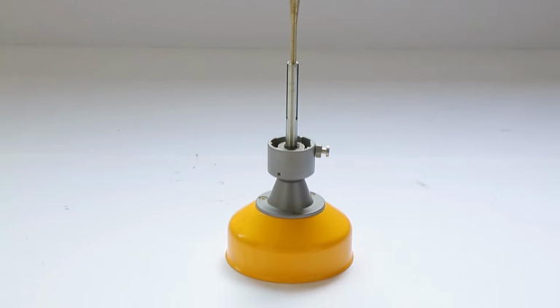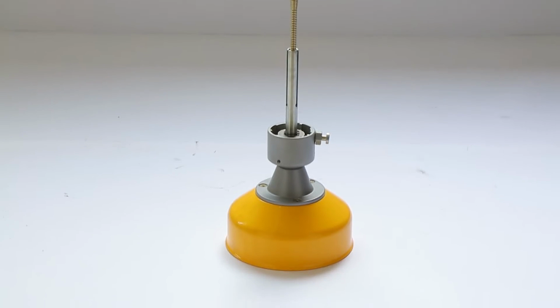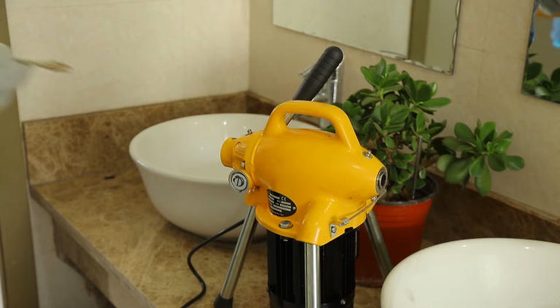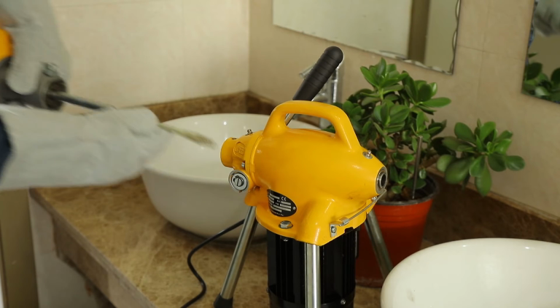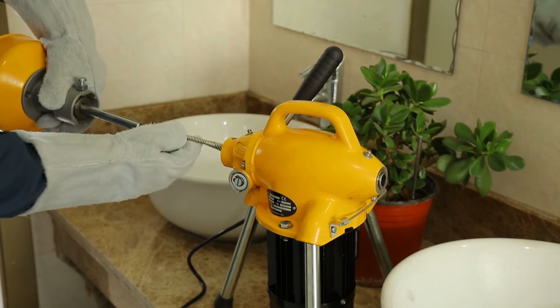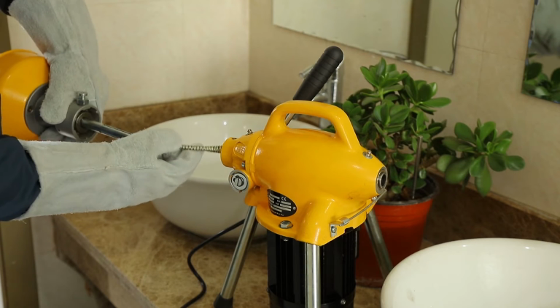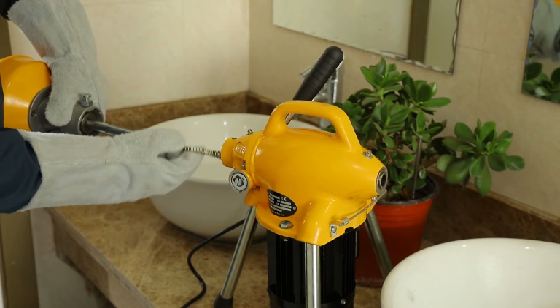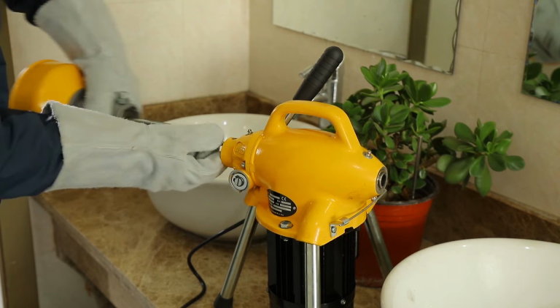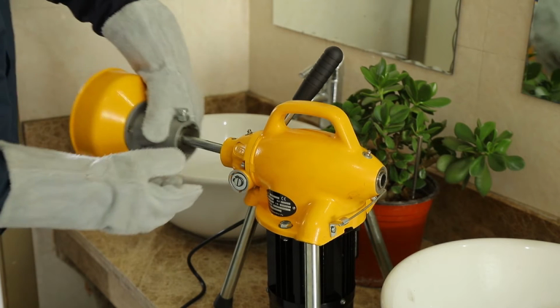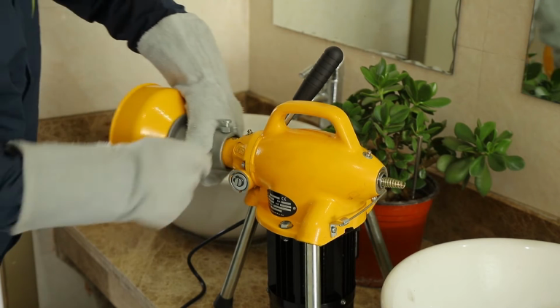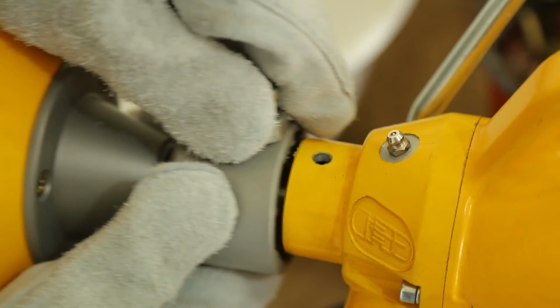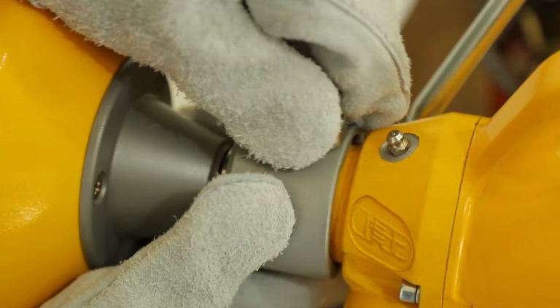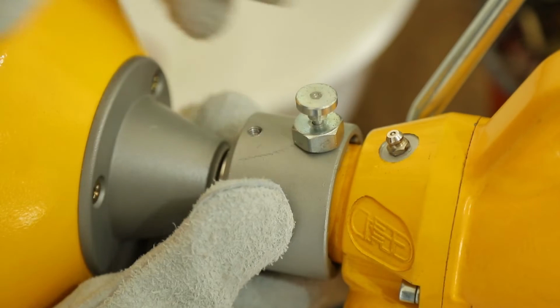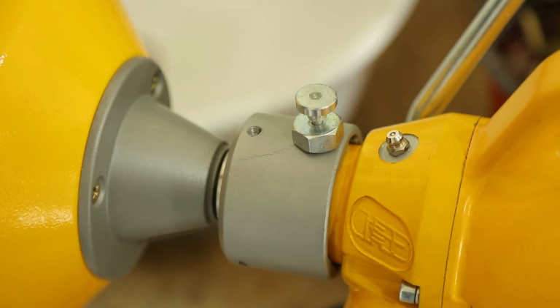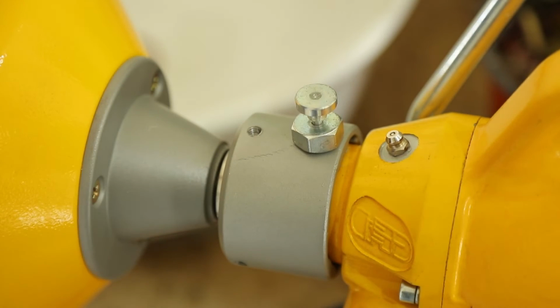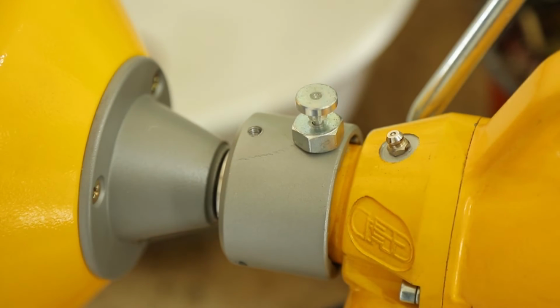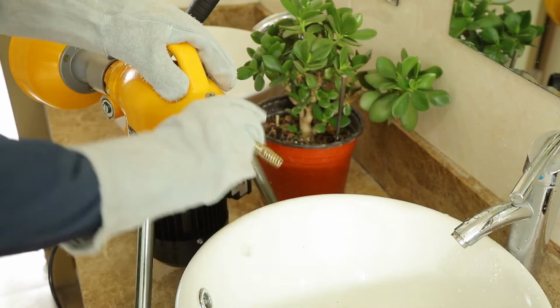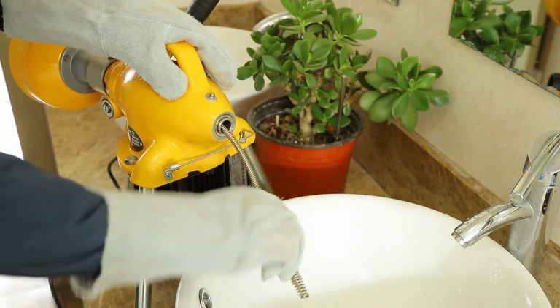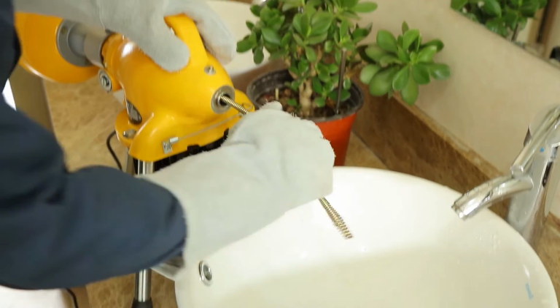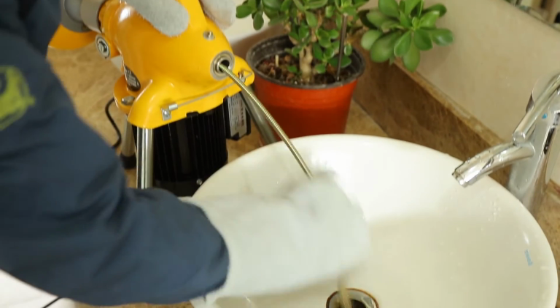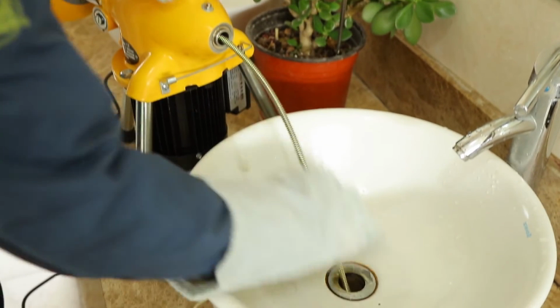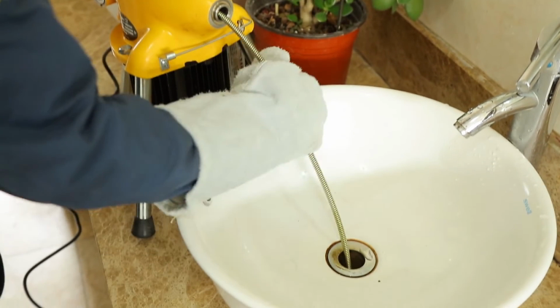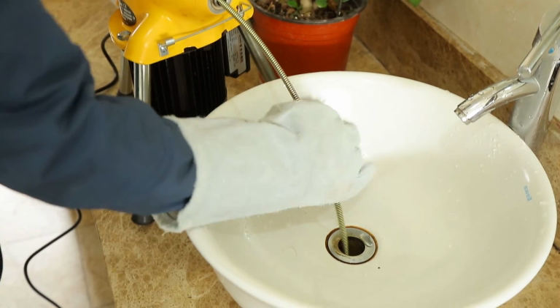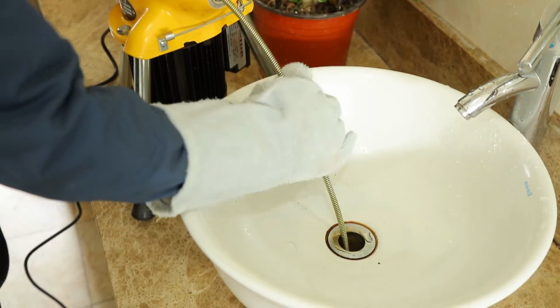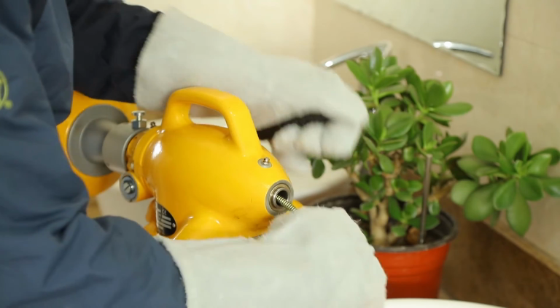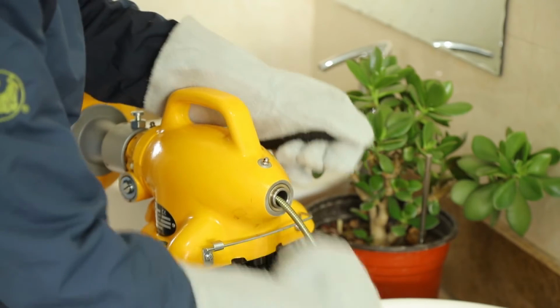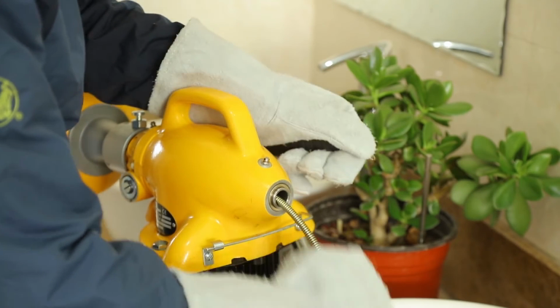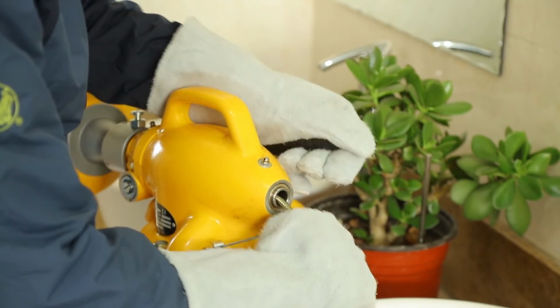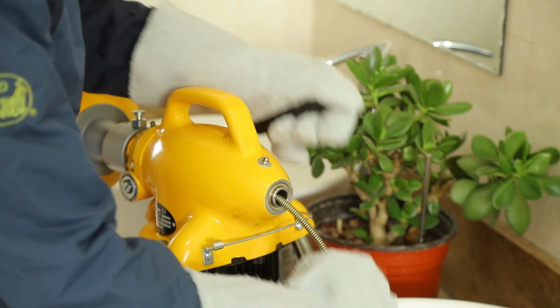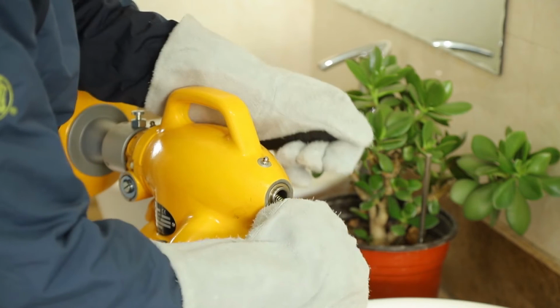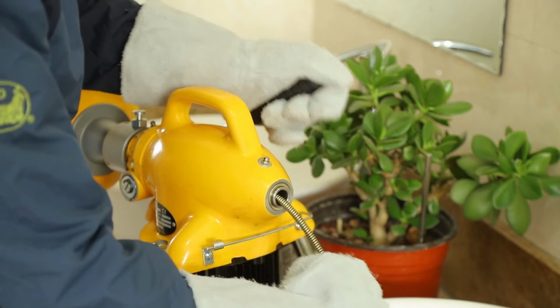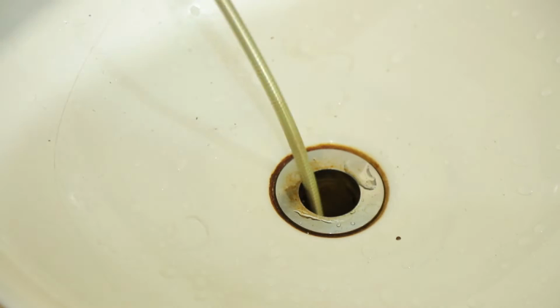Capable of running three different size cables: 8mm and 16mm. The perfect all-round sink, shower and floor drain machine. Unique, easy to use.